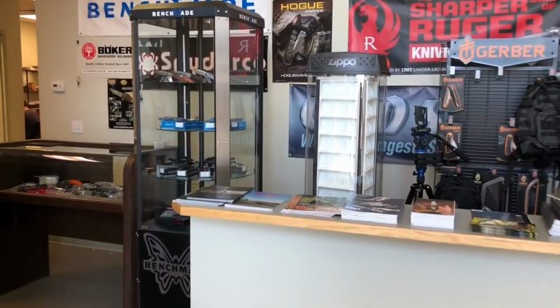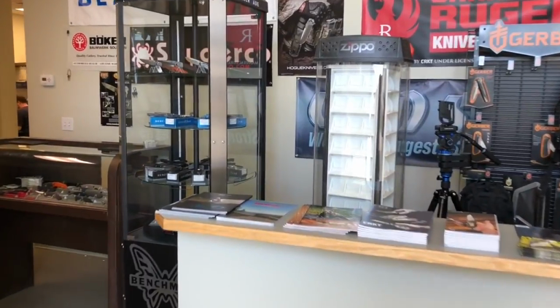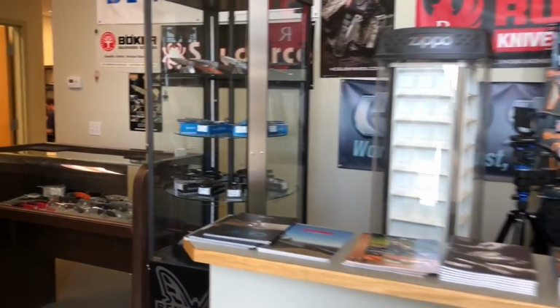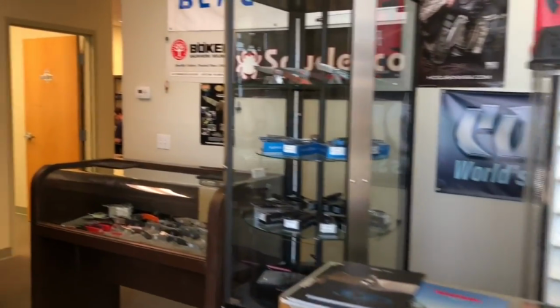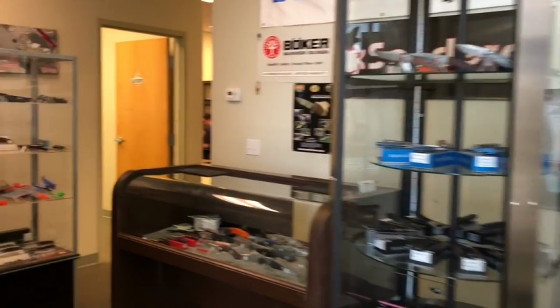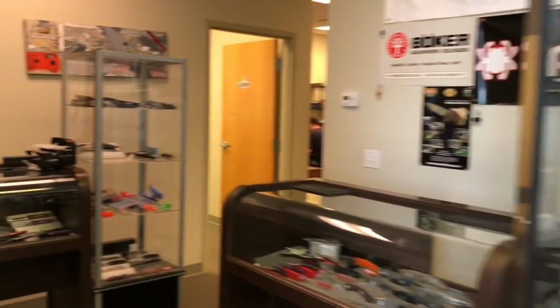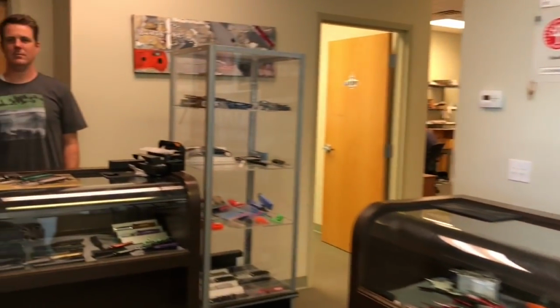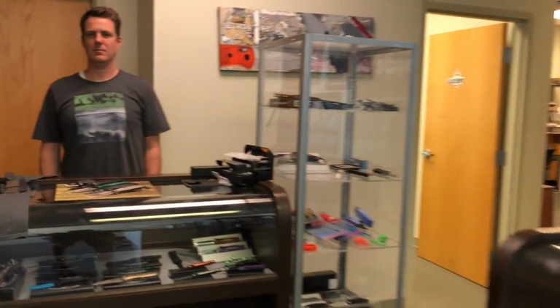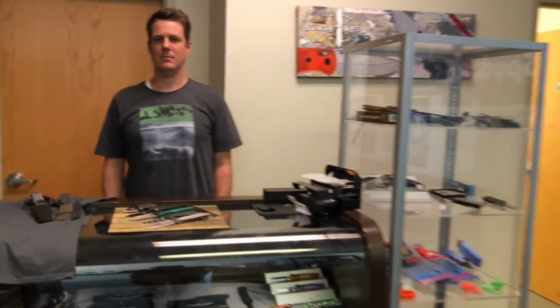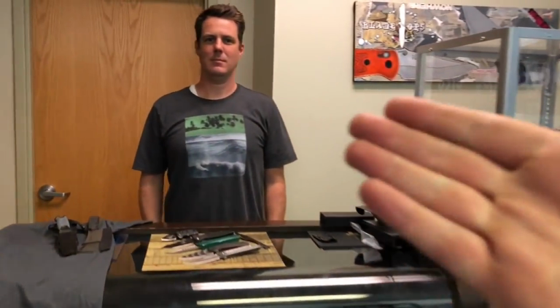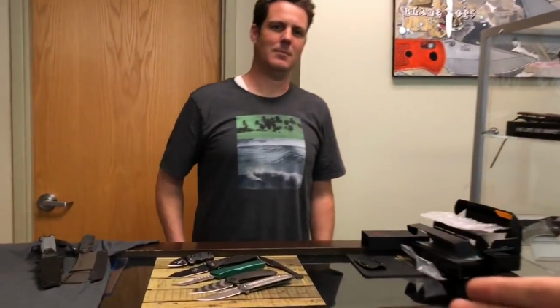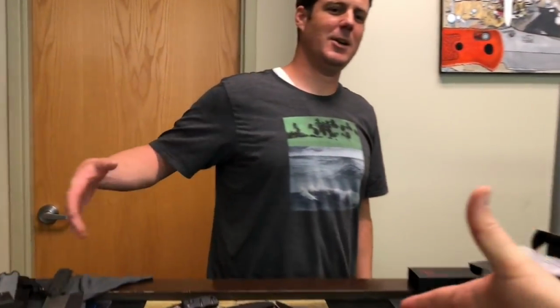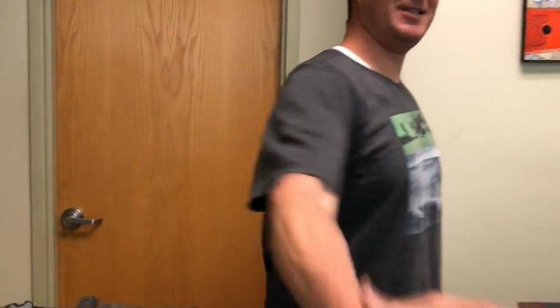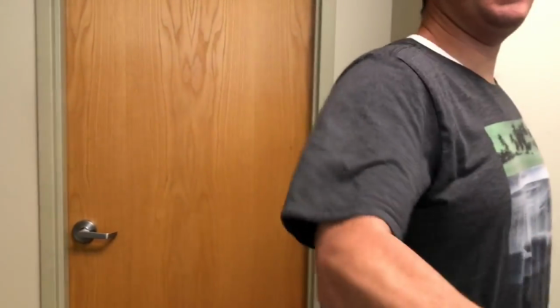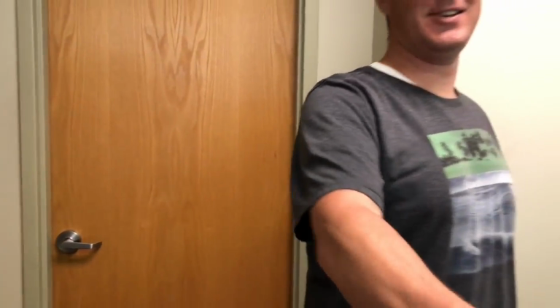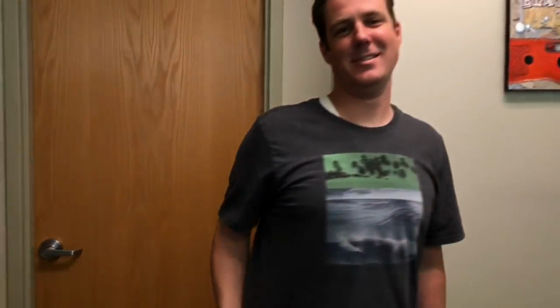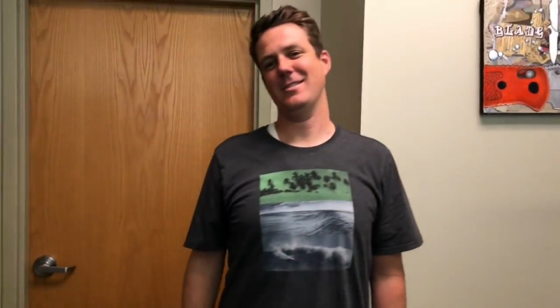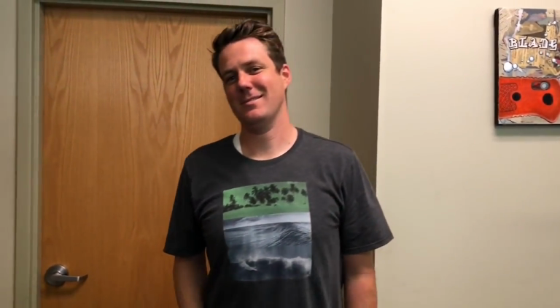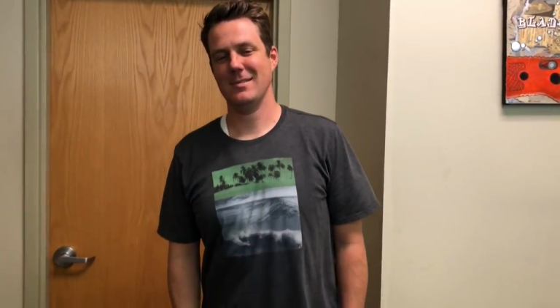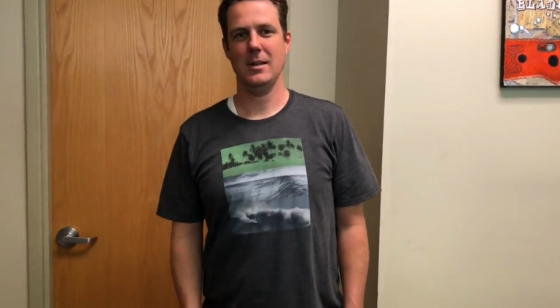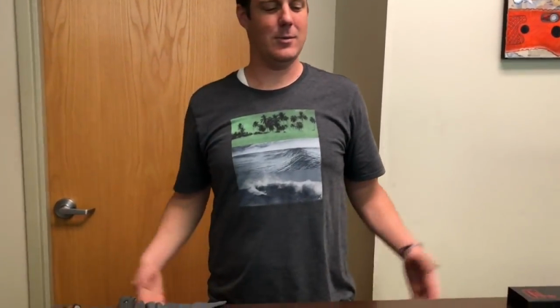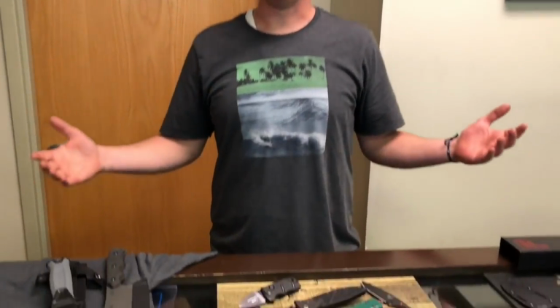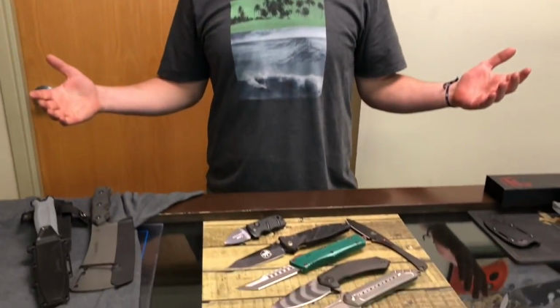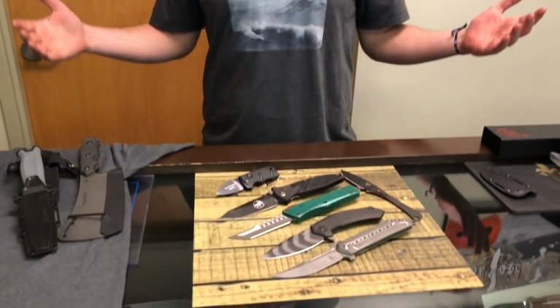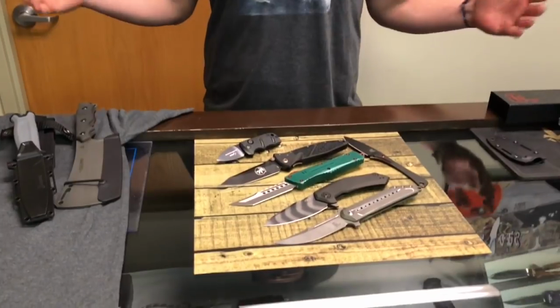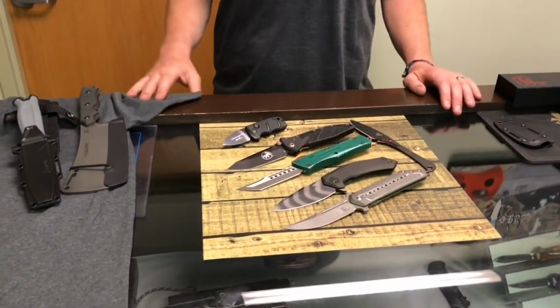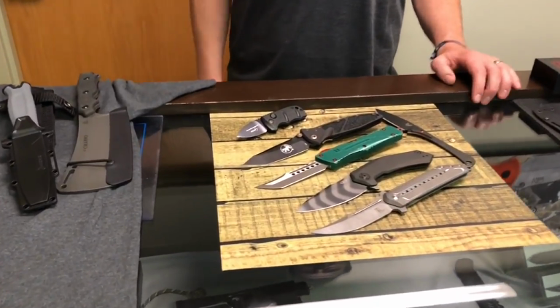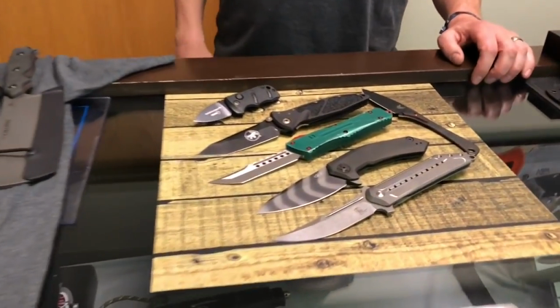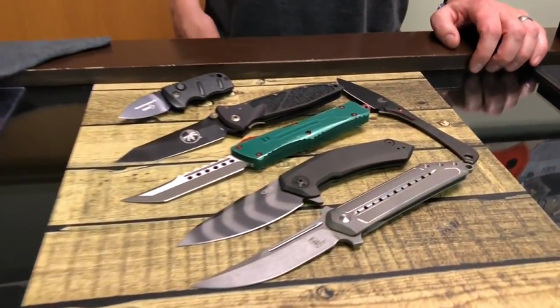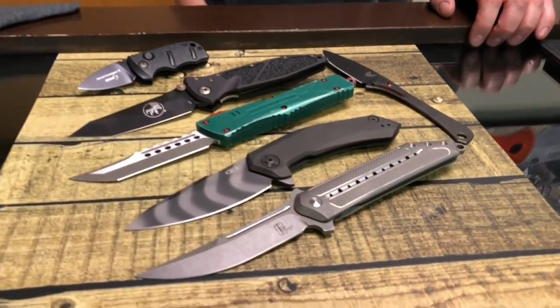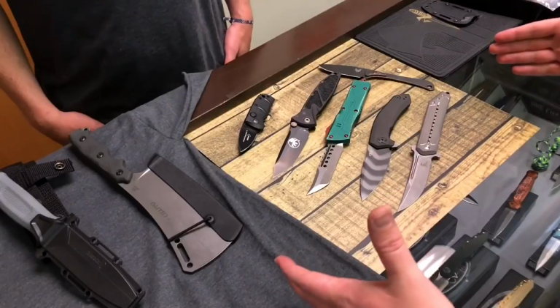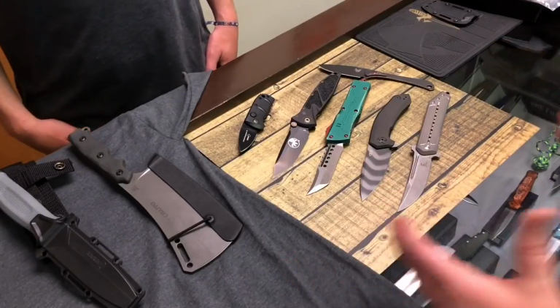Alright guys, so we are here at Blade Ops. This is a really cool treat. This is my buddy Graham. What's going on, man? Good, brother. So what you got for me, man? We got a ton of knives, a ton of stuff to show you. Let's get to it.